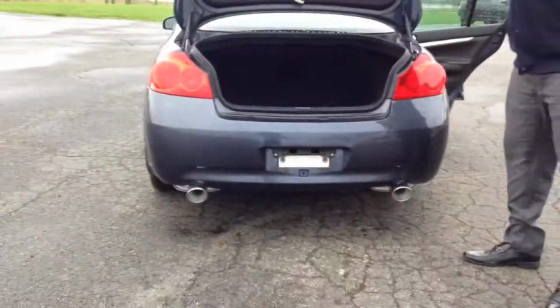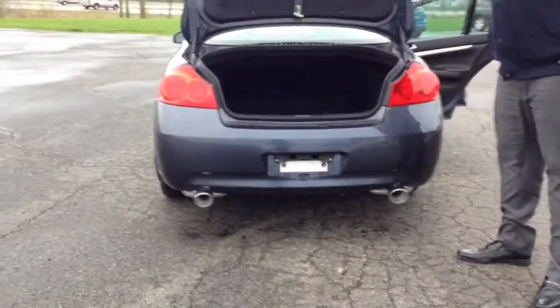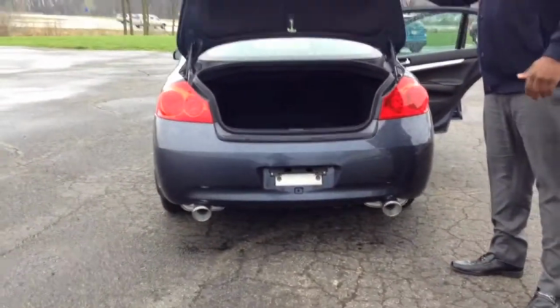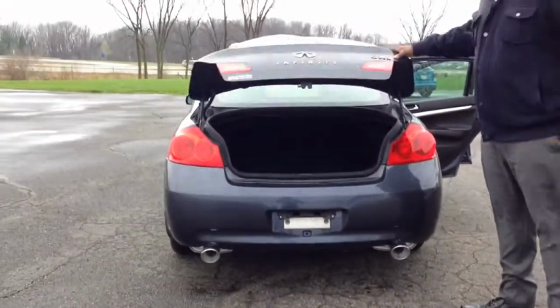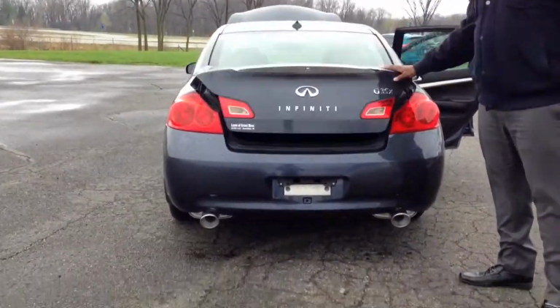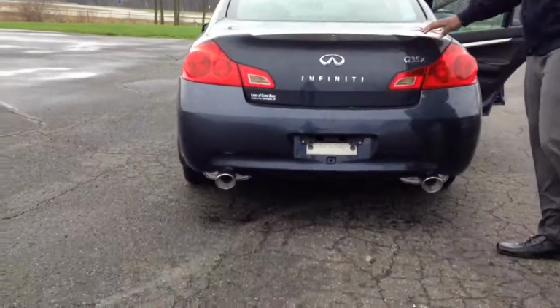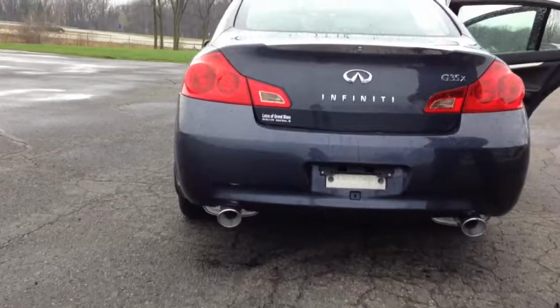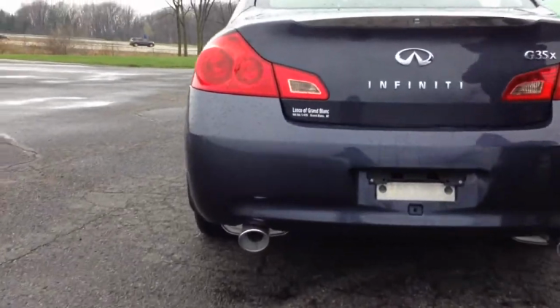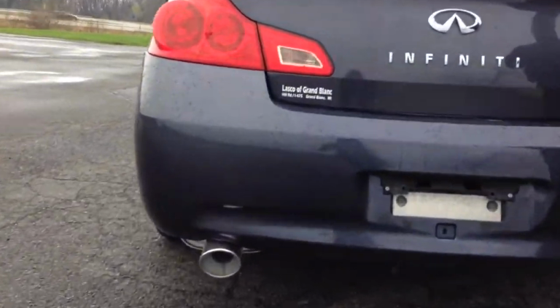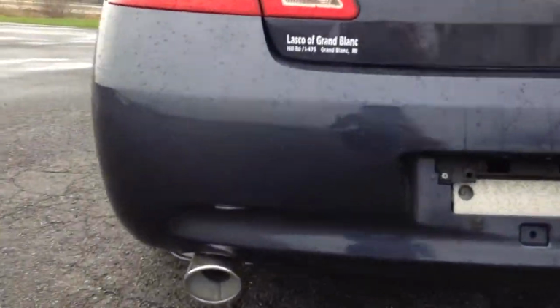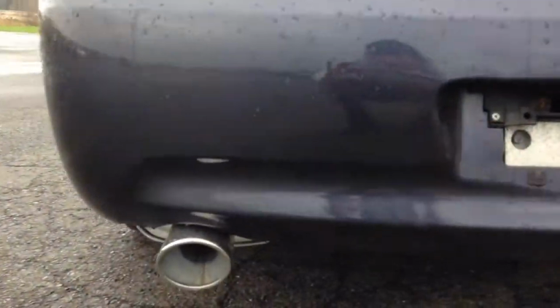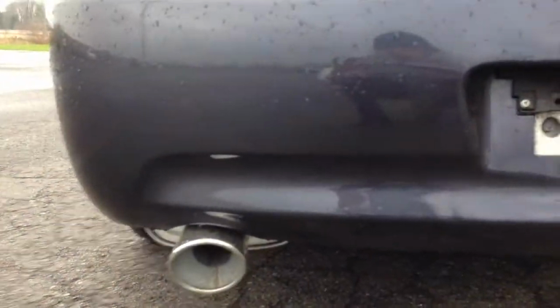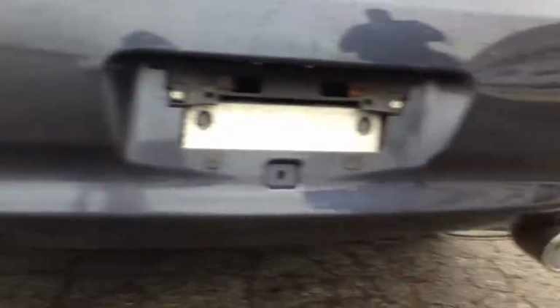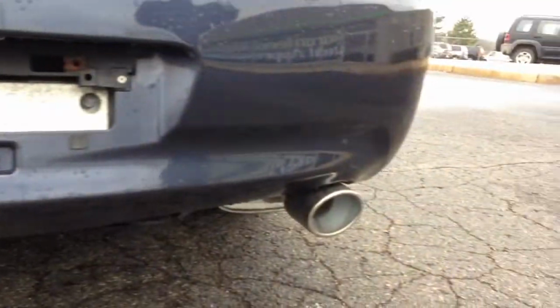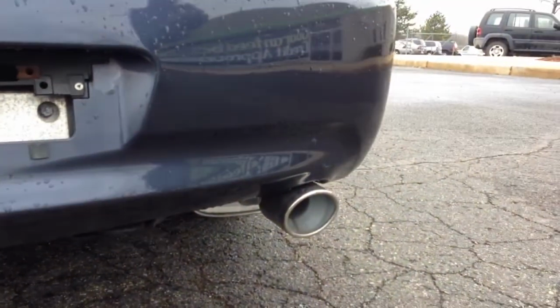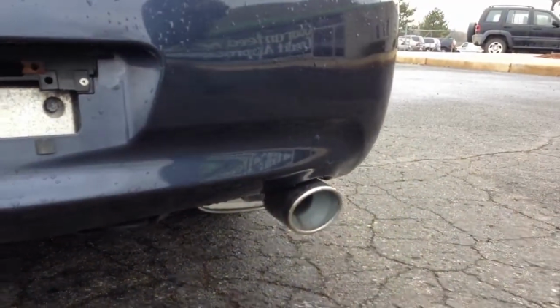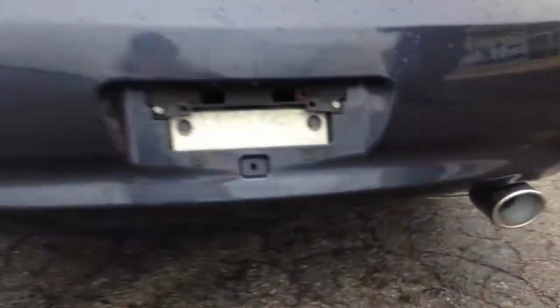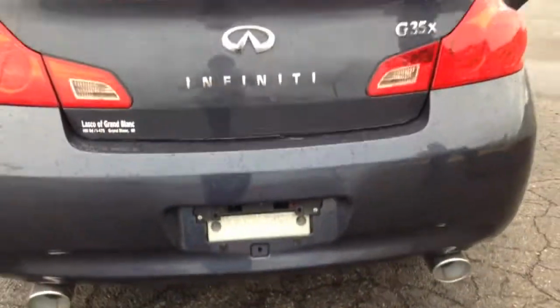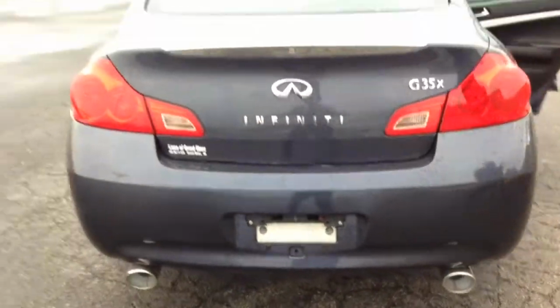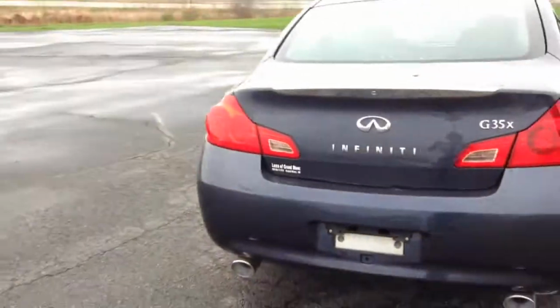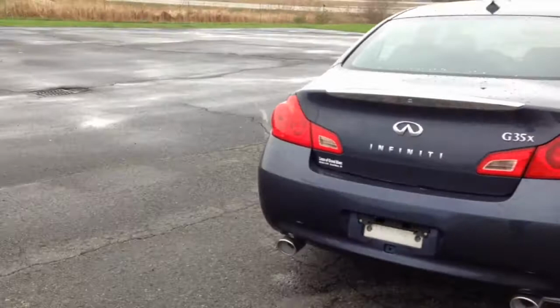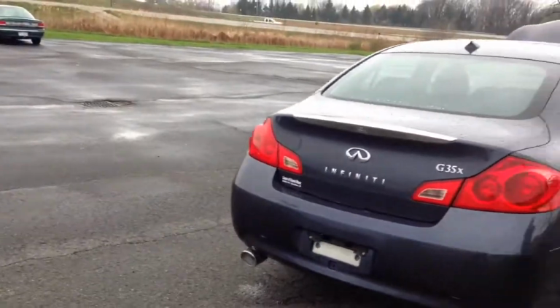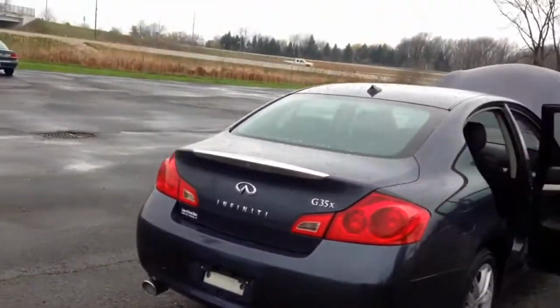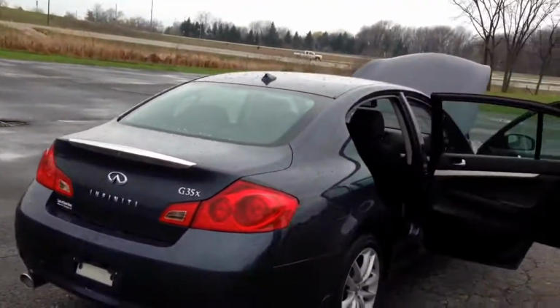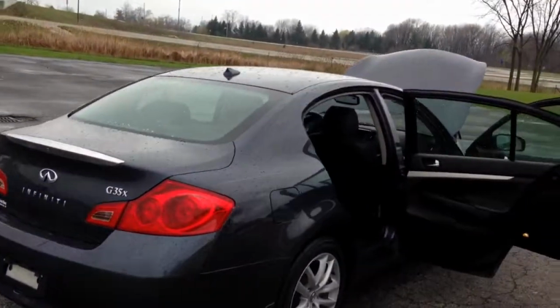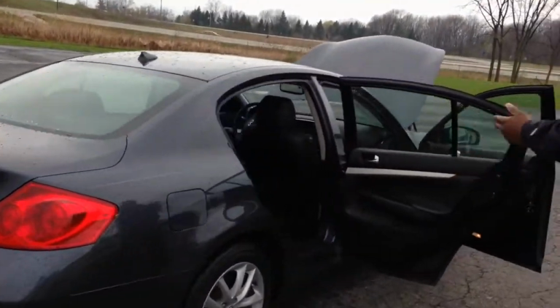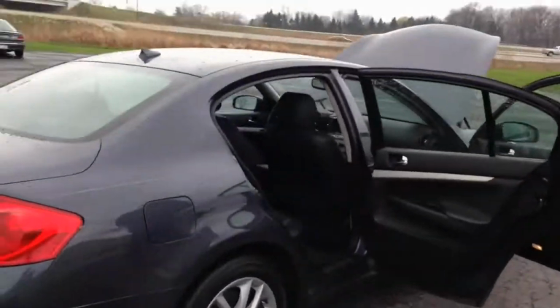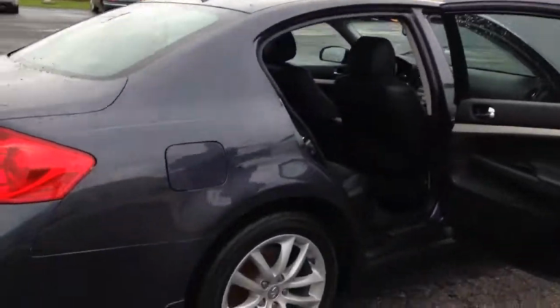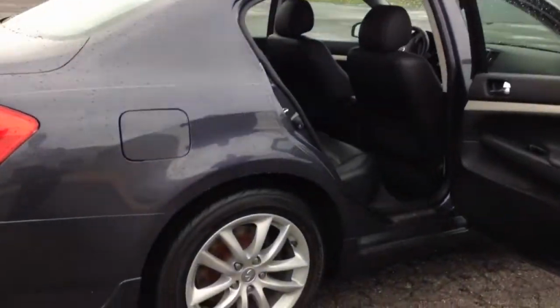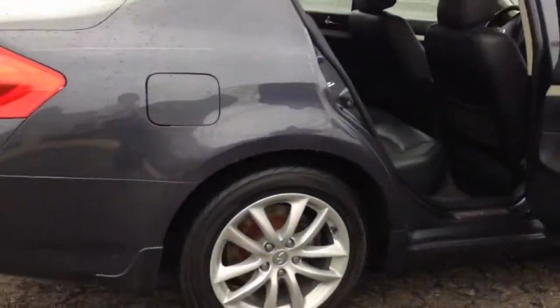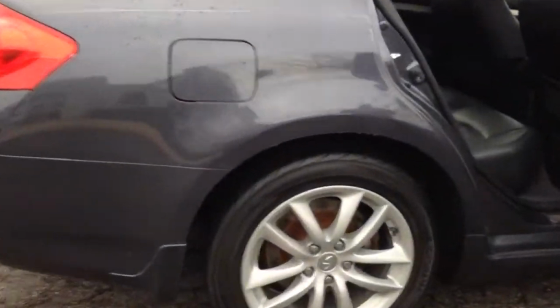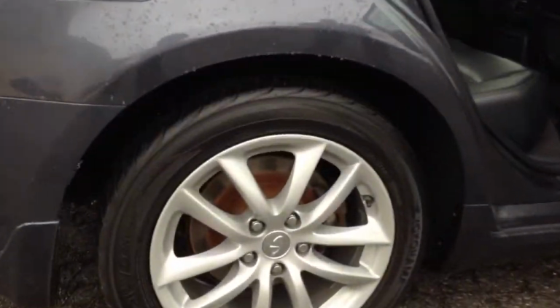This is luxury at its best, right? This is luxury at its best. G35X Infiniti. It's a nice dark street color. So take a look around here — nice set of tires on here.